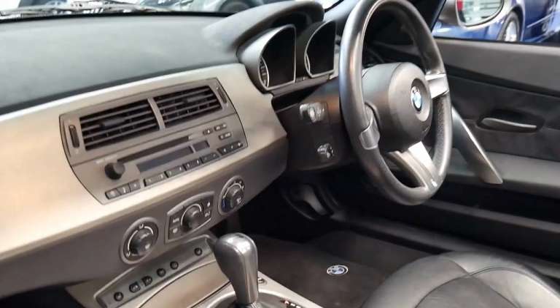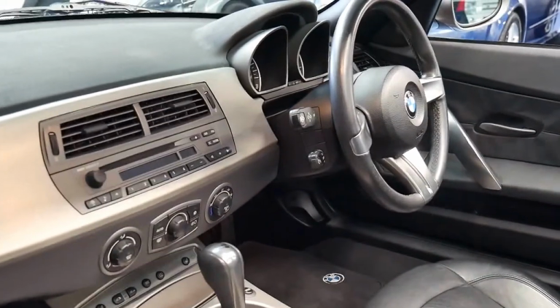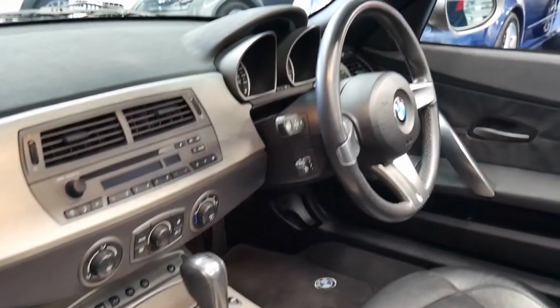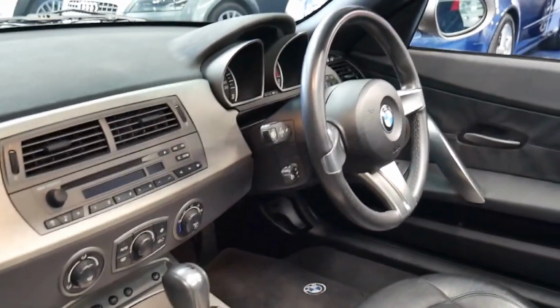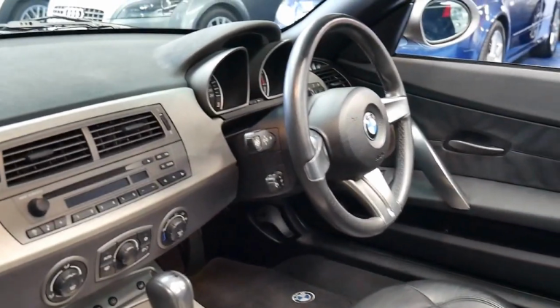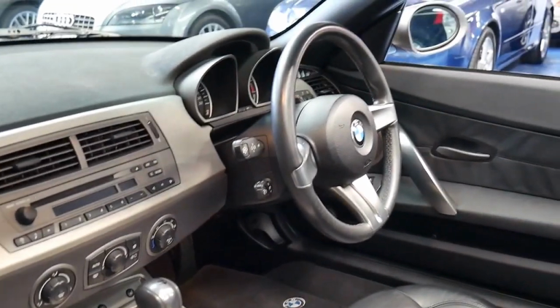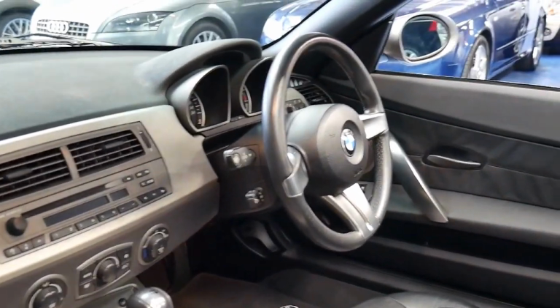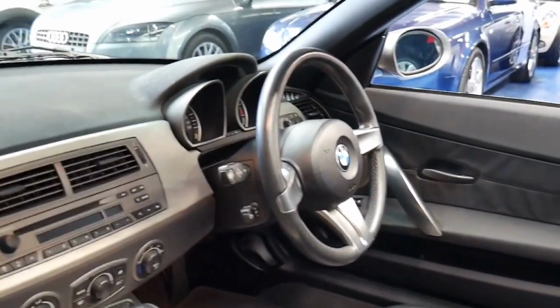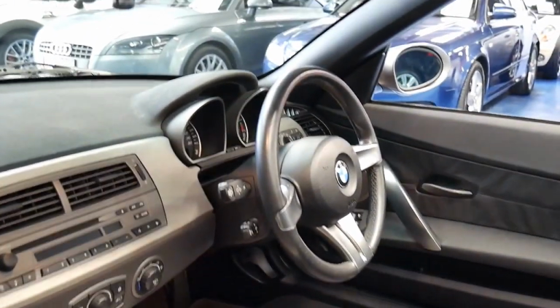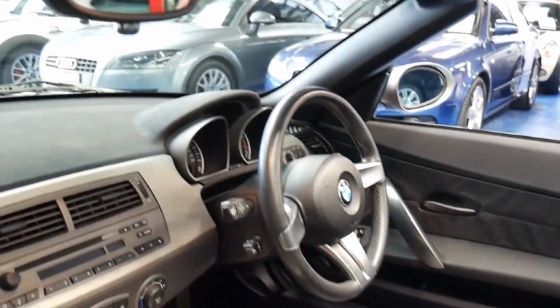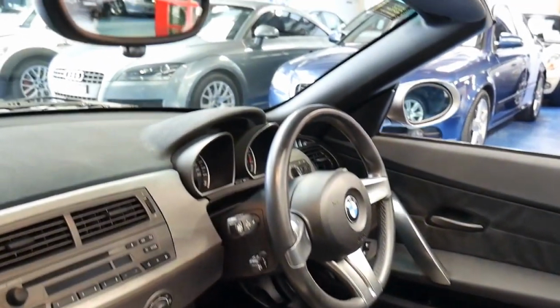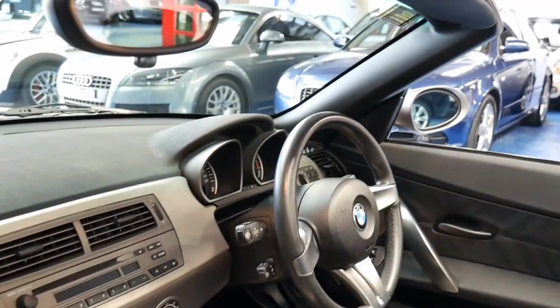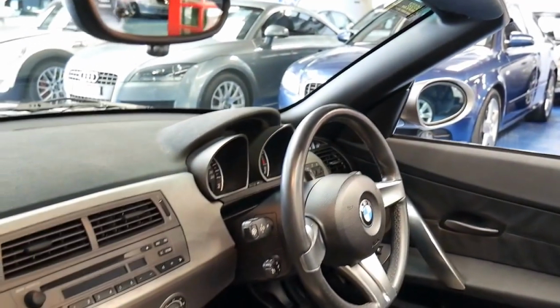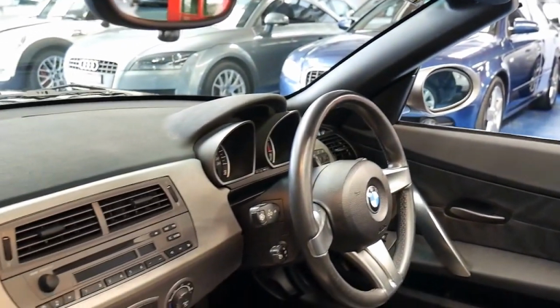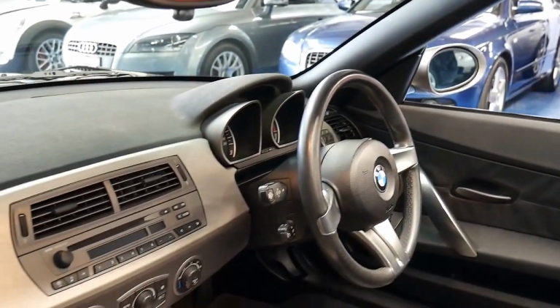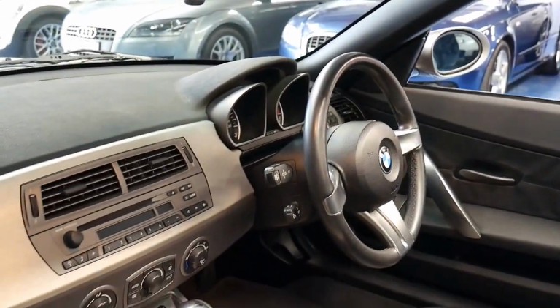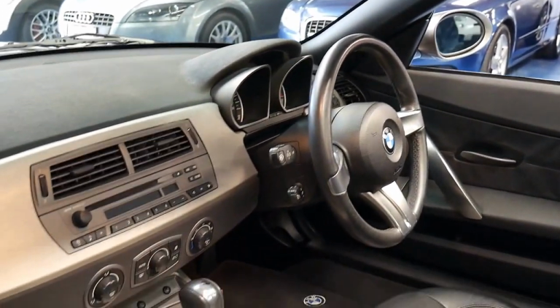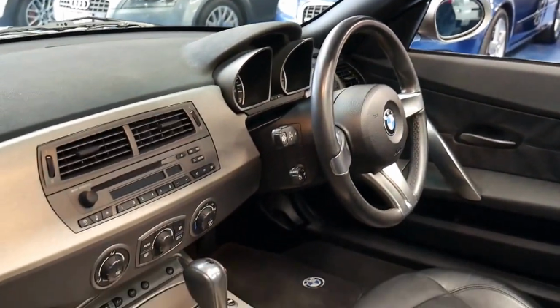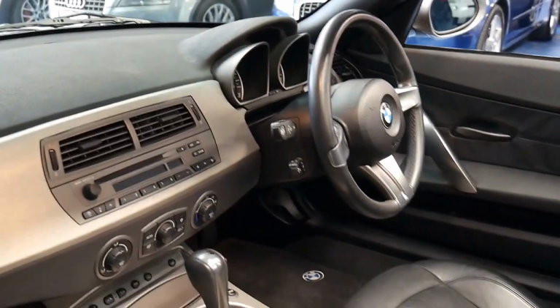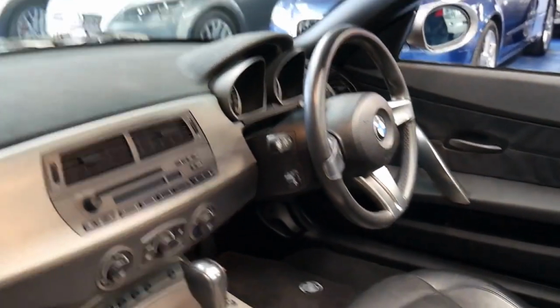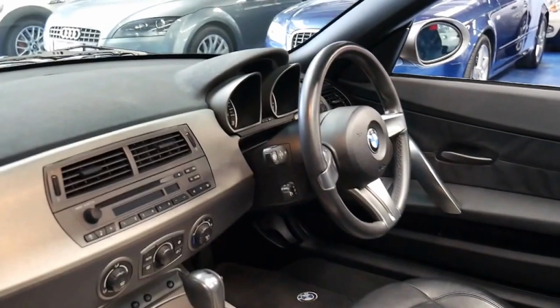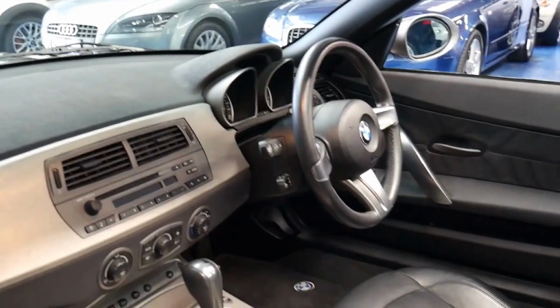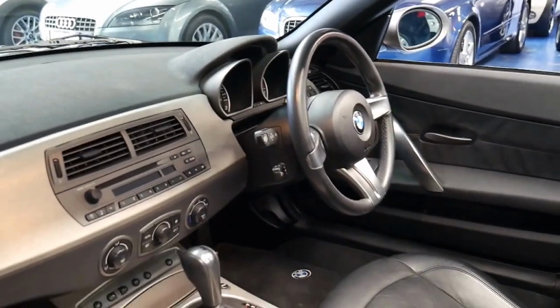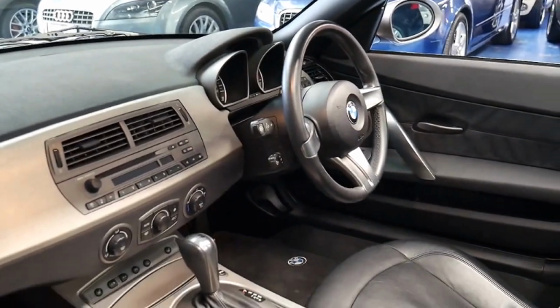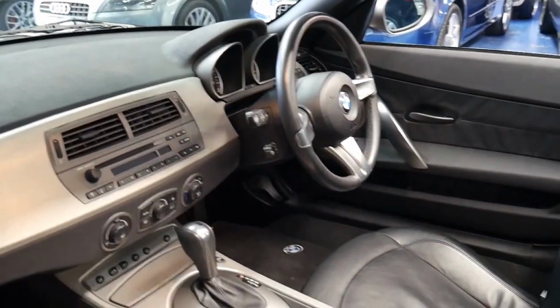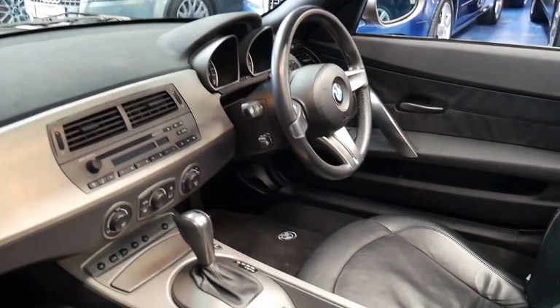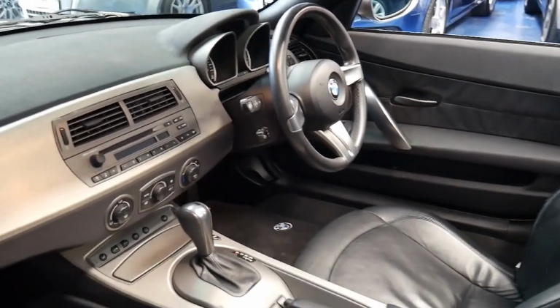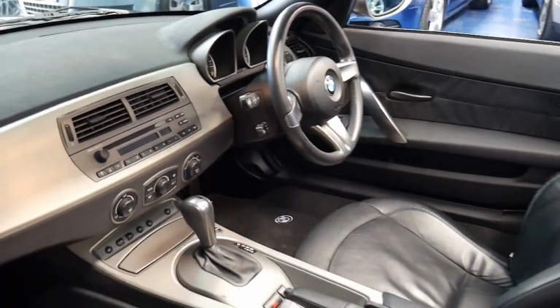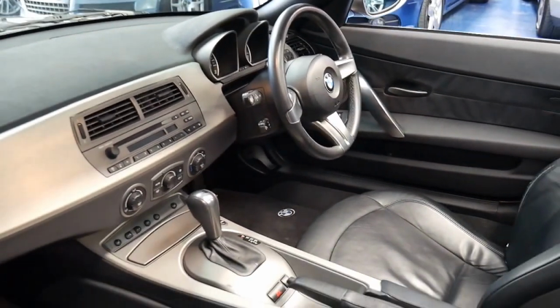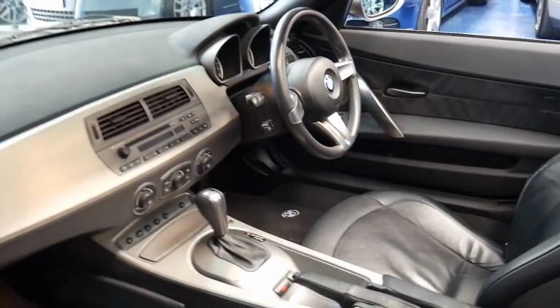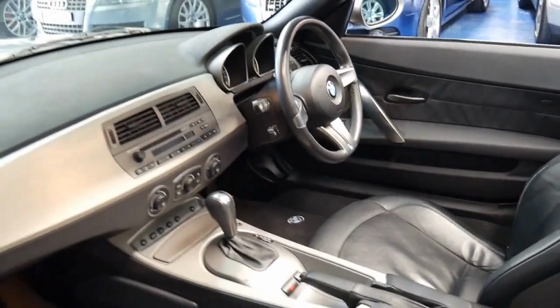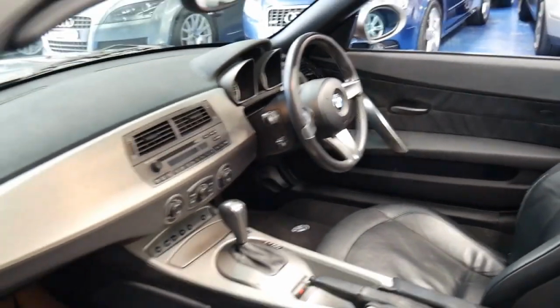It's got a CD player, memory electric seats, automatic headlights, an electric steering column and cruise control.